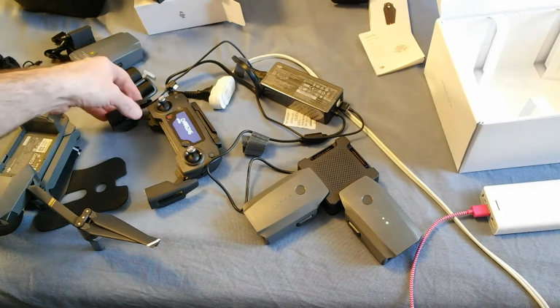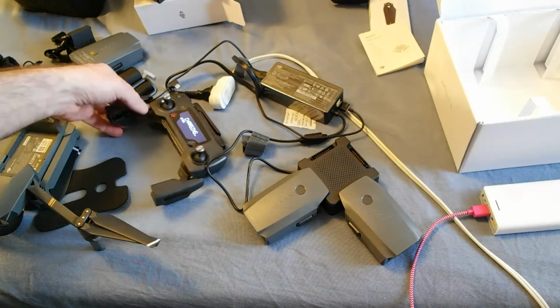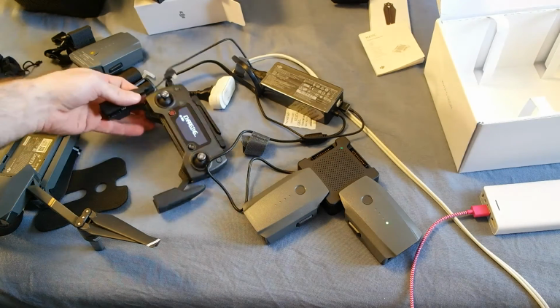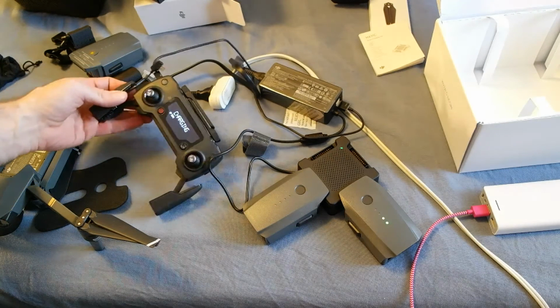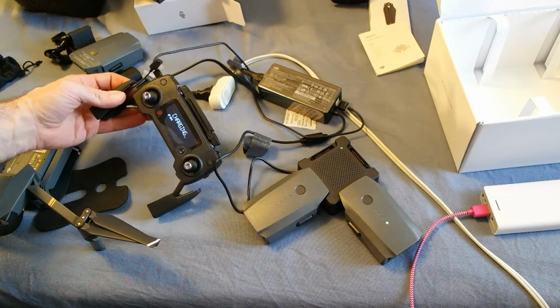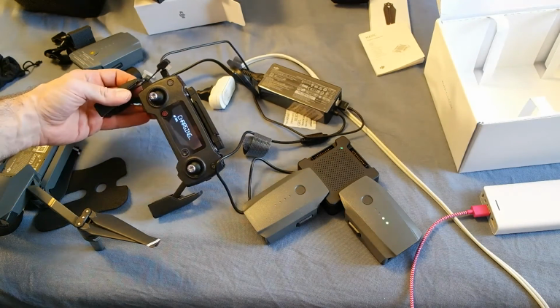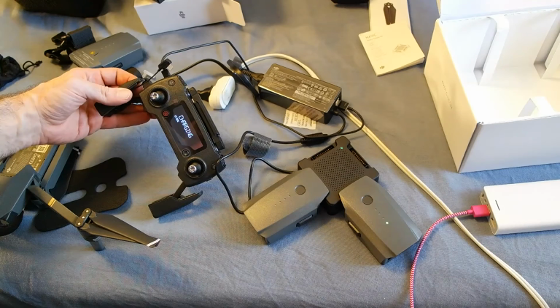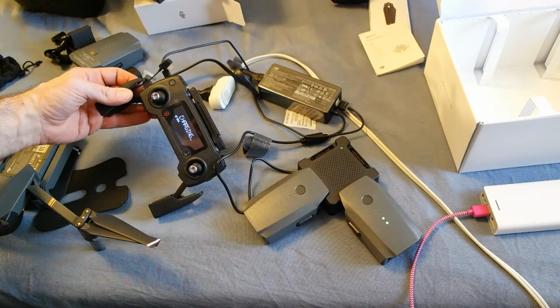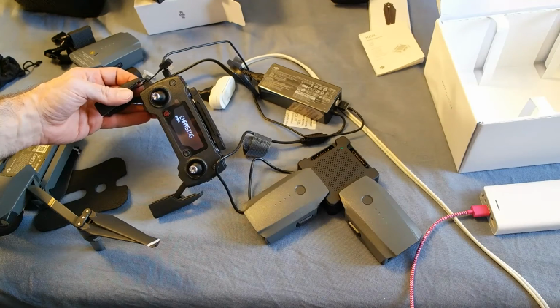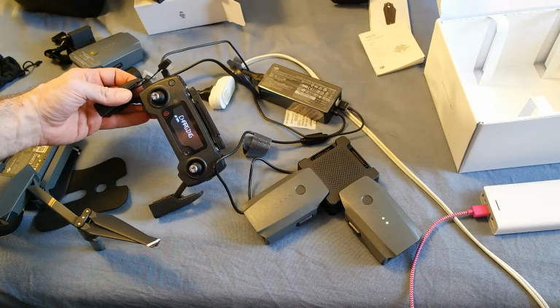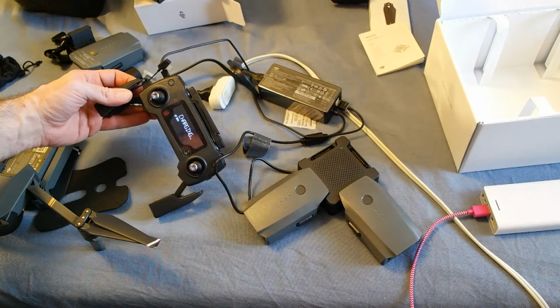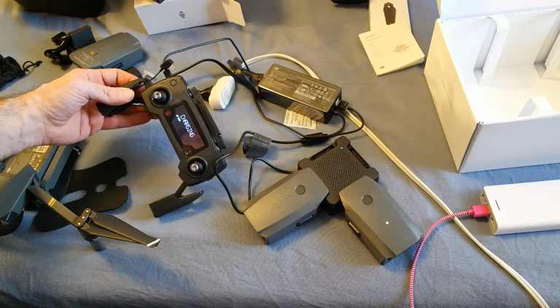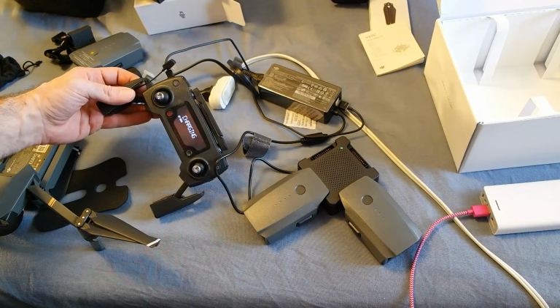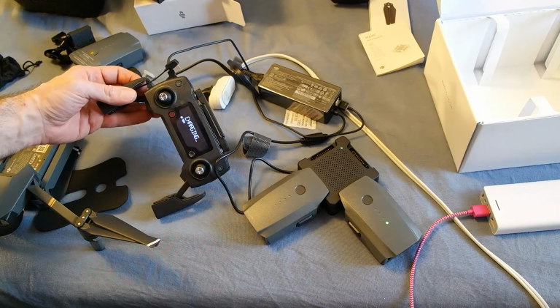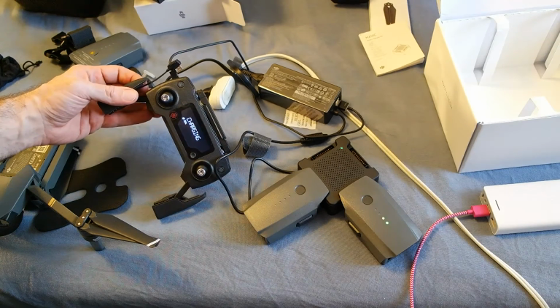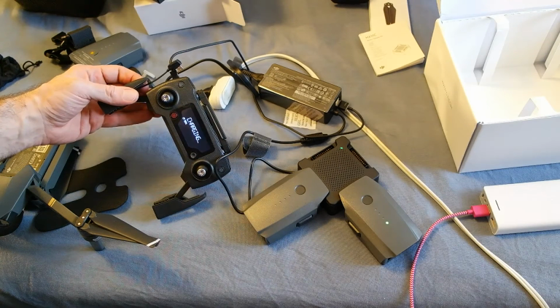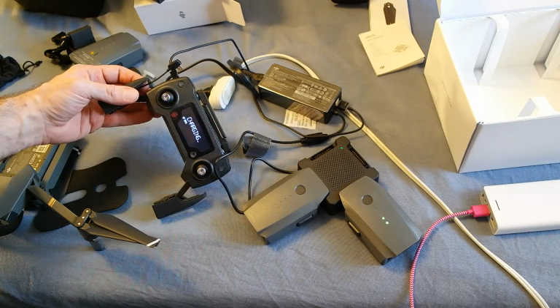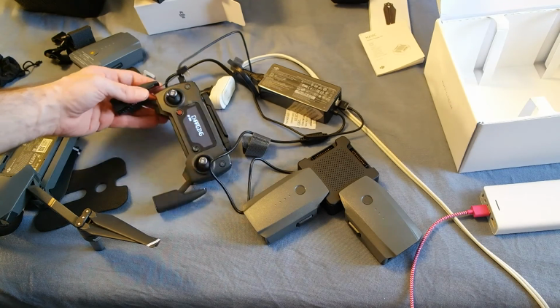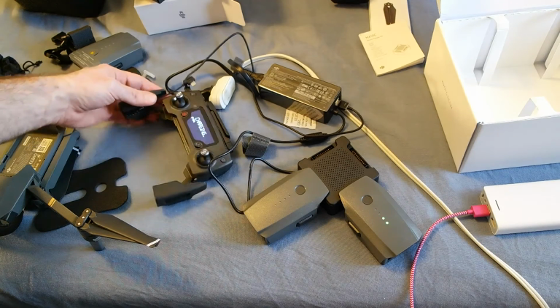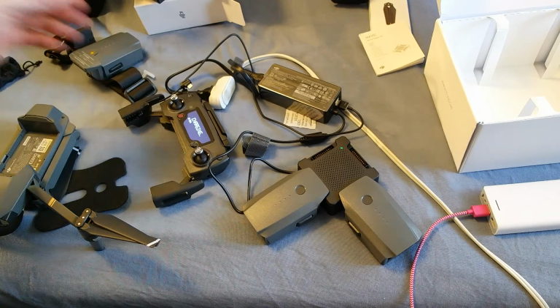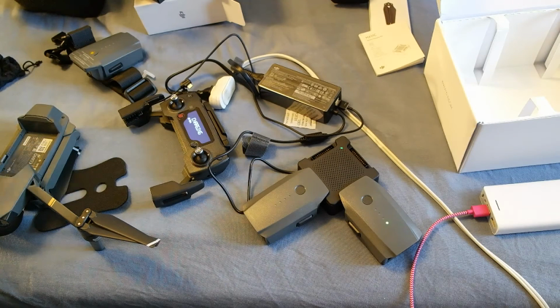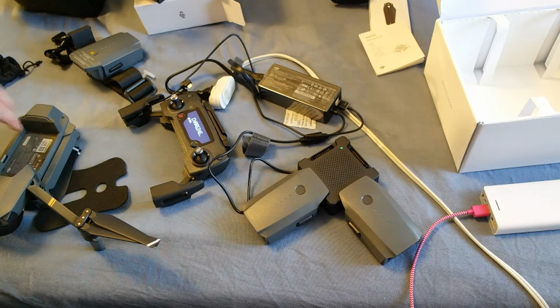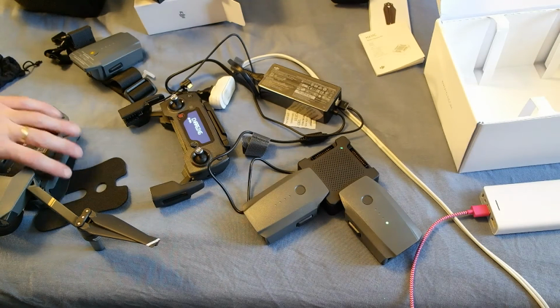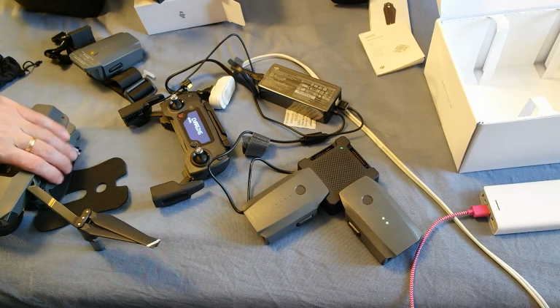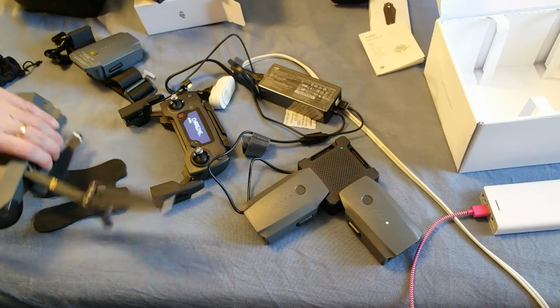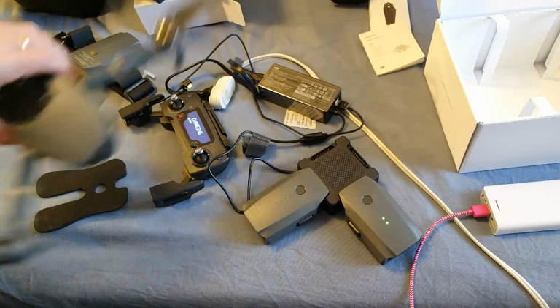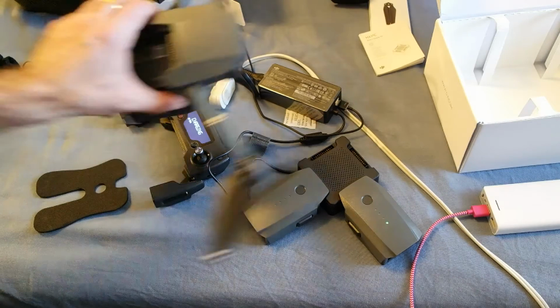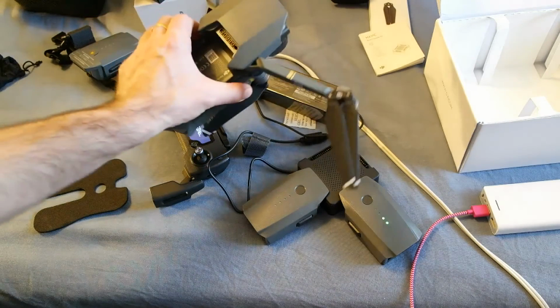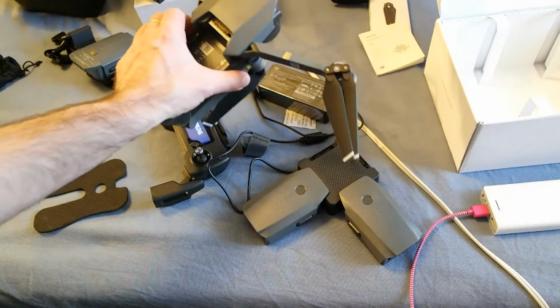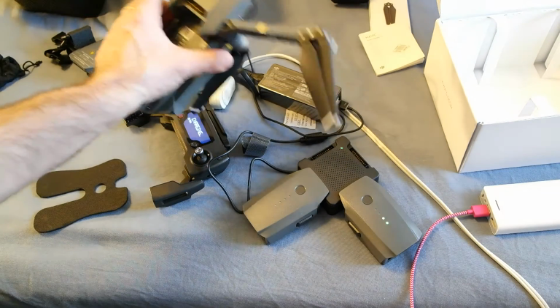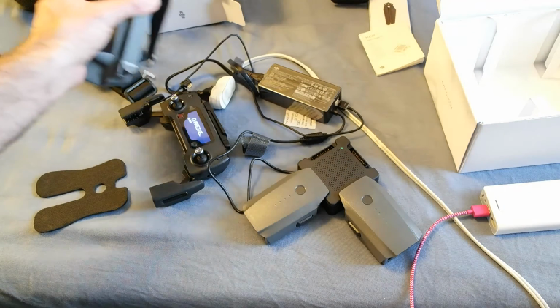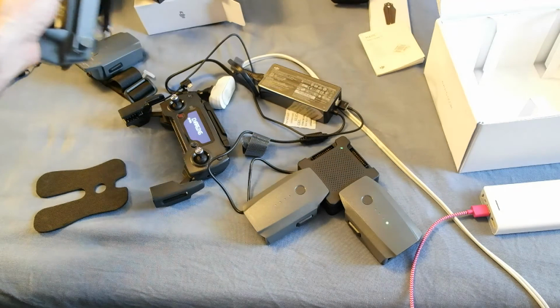The controller is pretty much charged up — it's at ninety-eight percent — so it should be ready to fly soon.